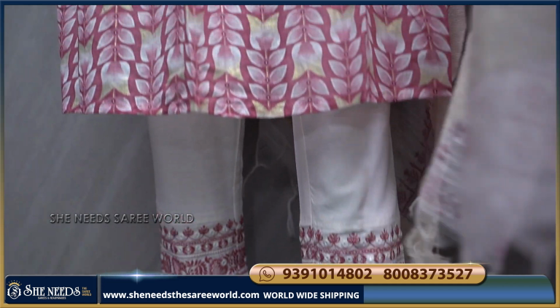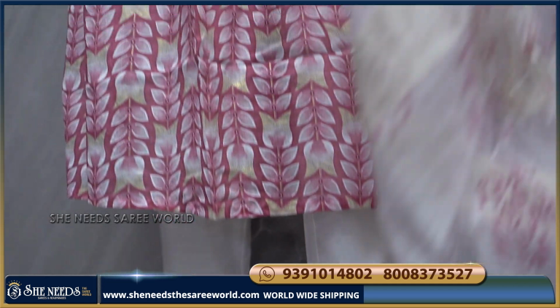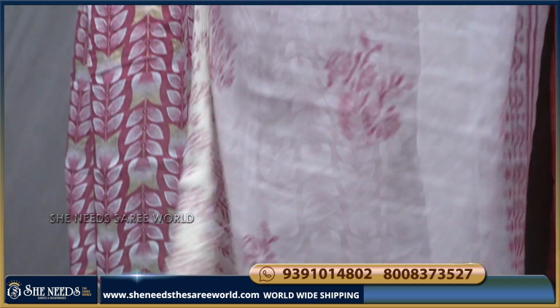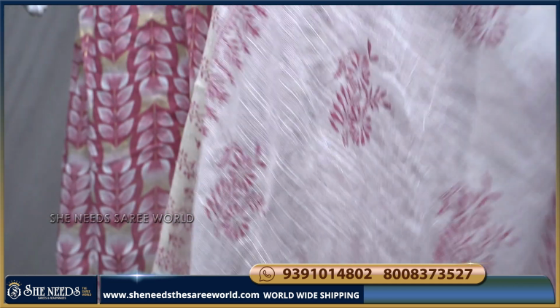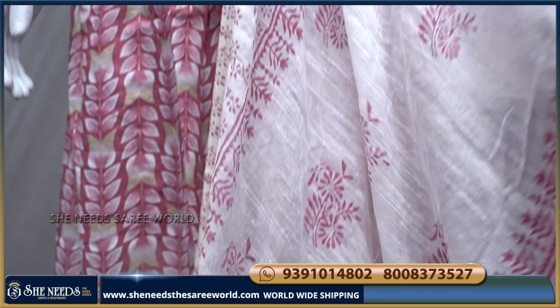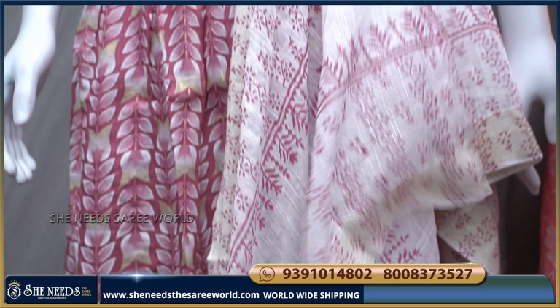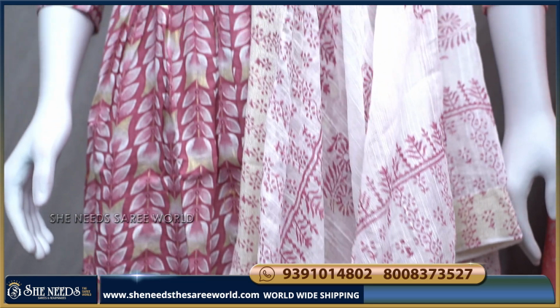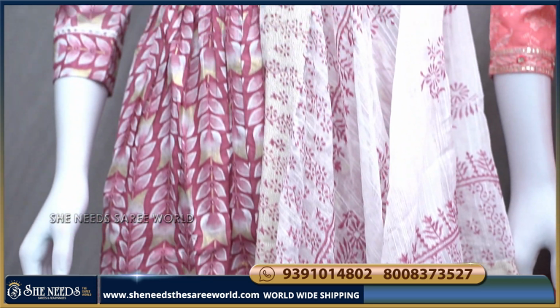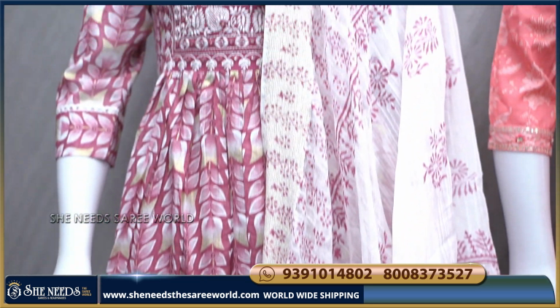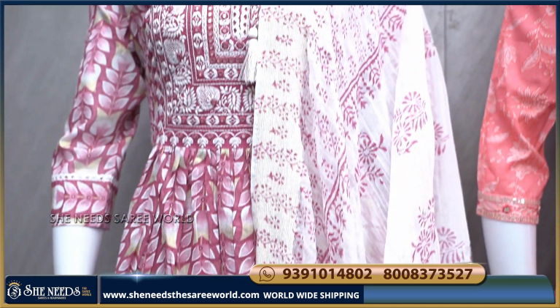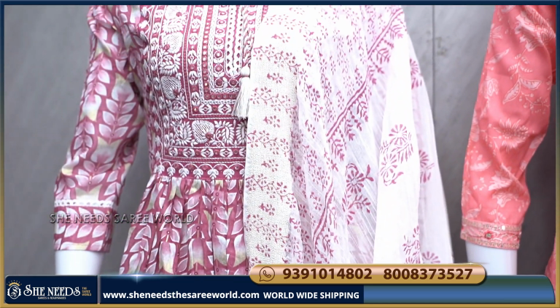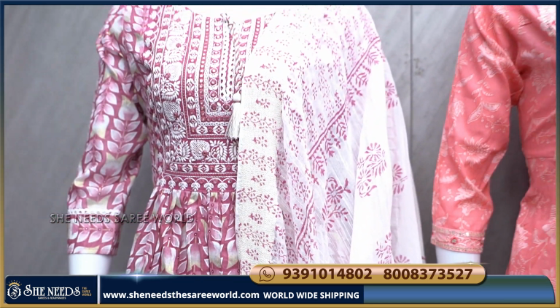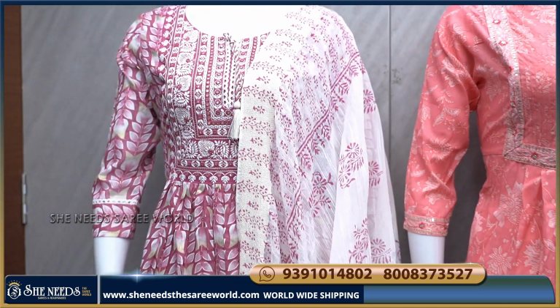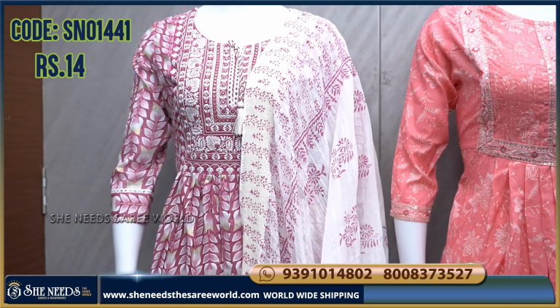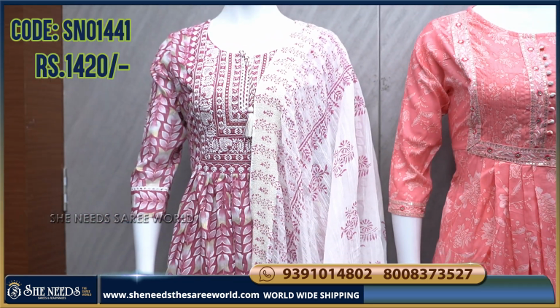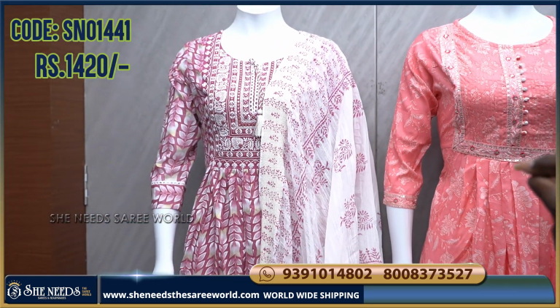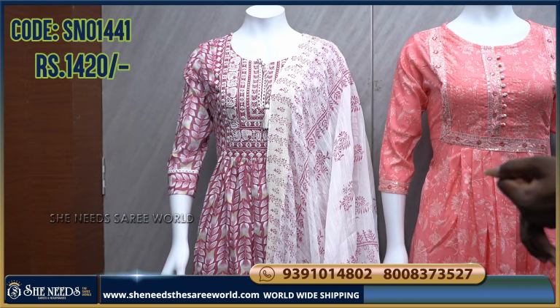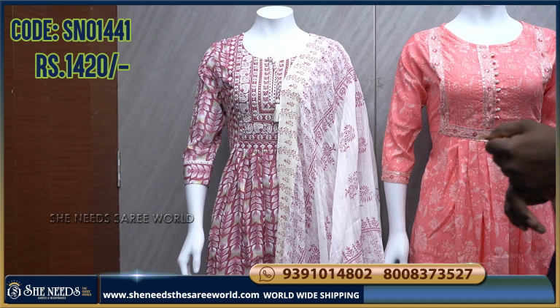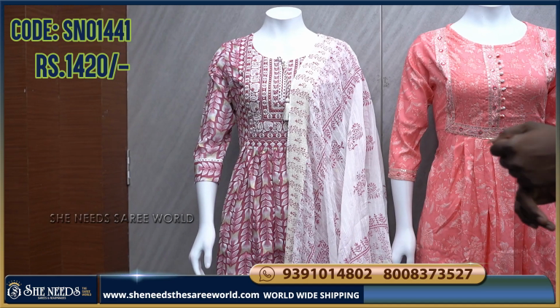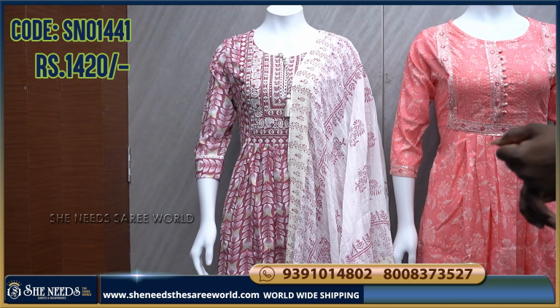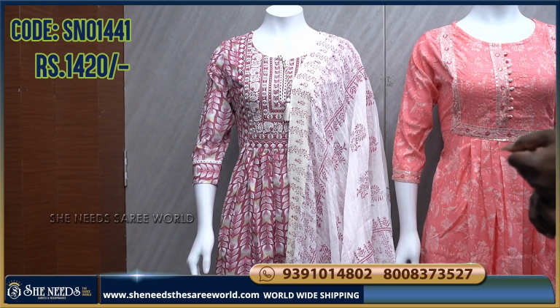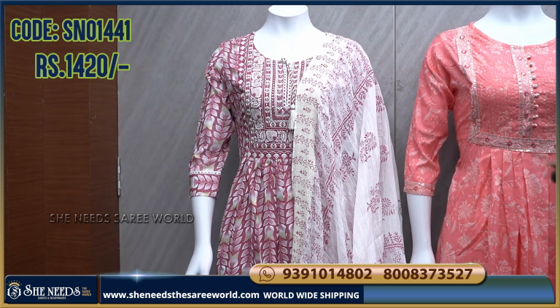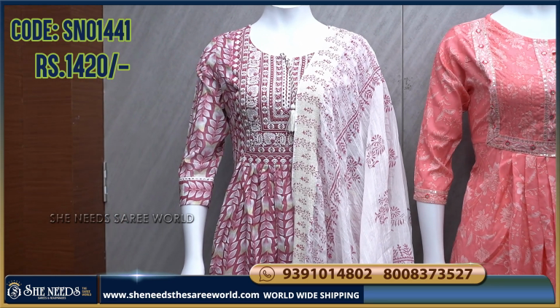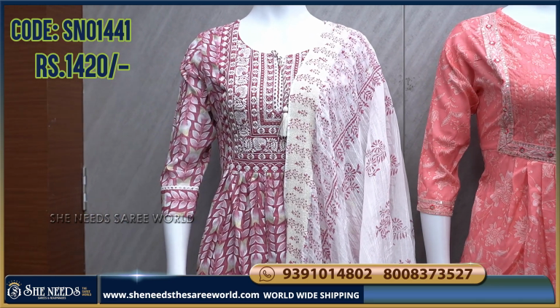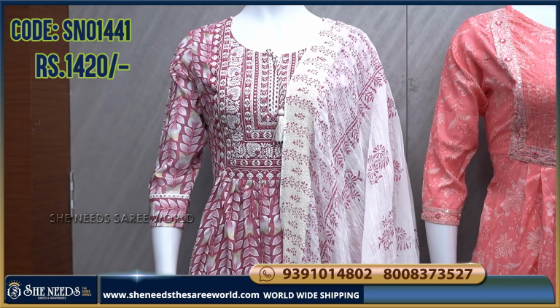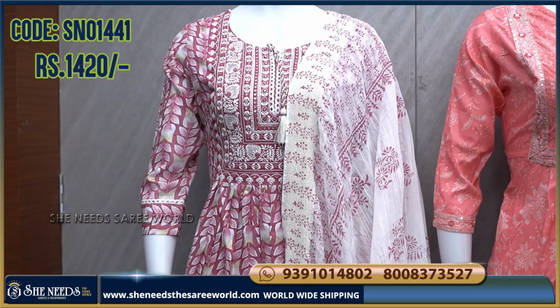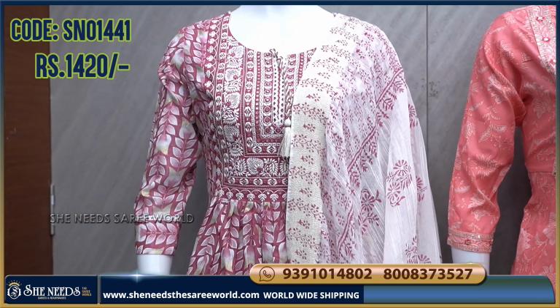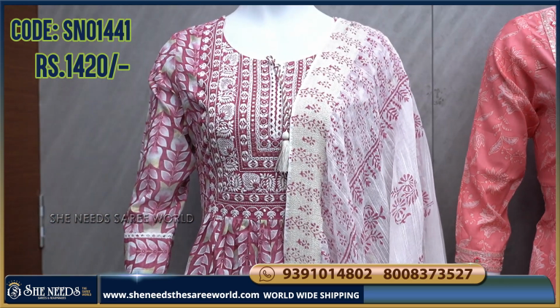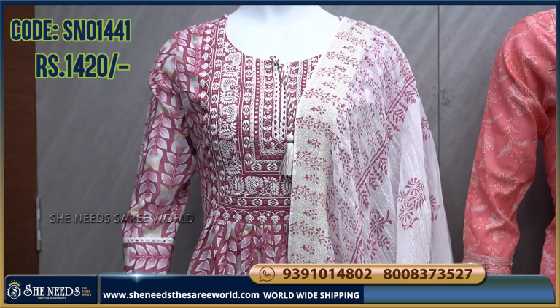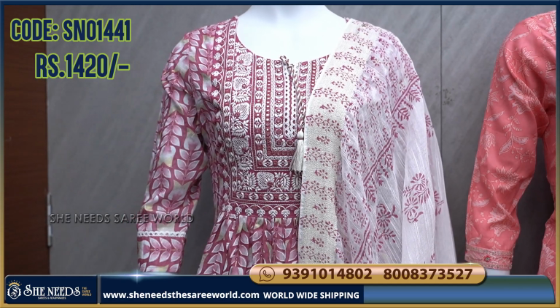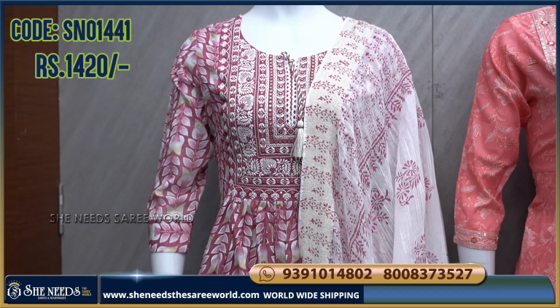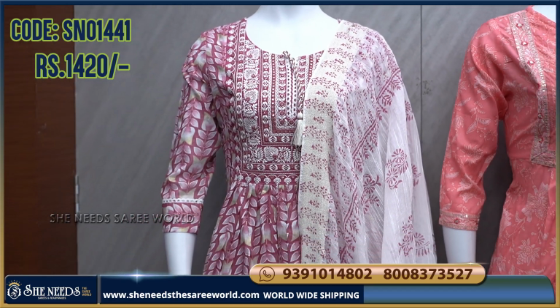We have color options, which we will show you in this video. The cost is only ₹1420. Available in two size ranges: M, Large, XL, and XXL — so we have 4 sizes.